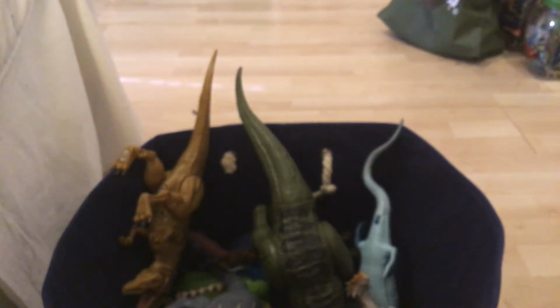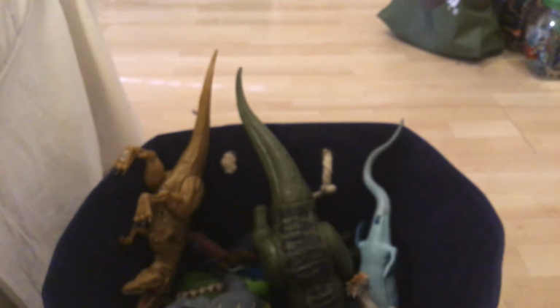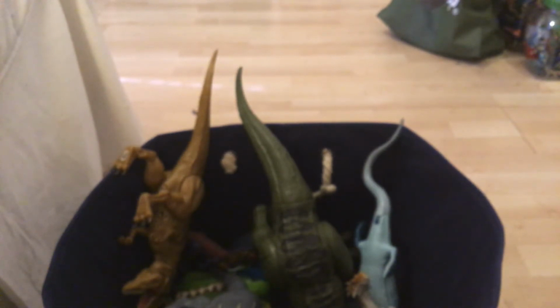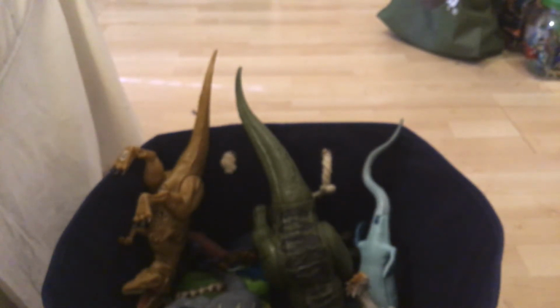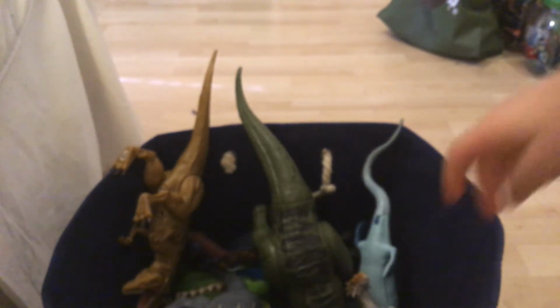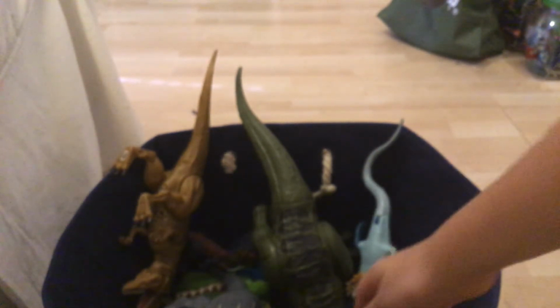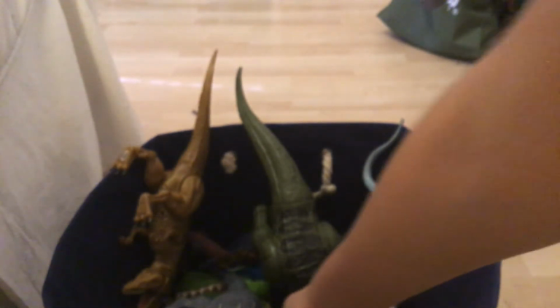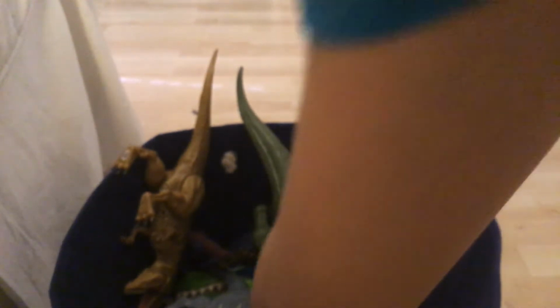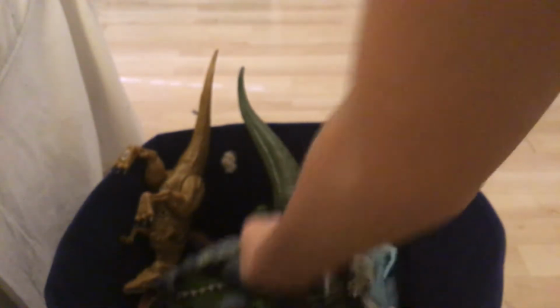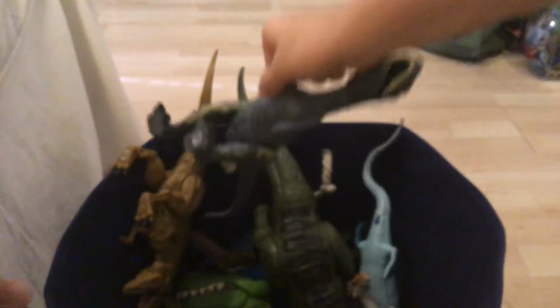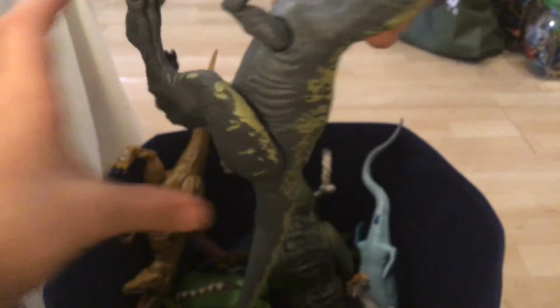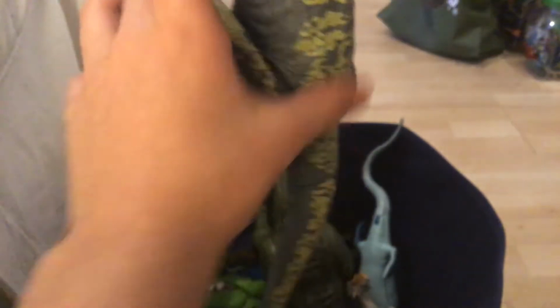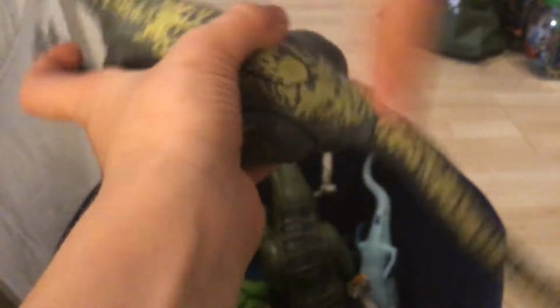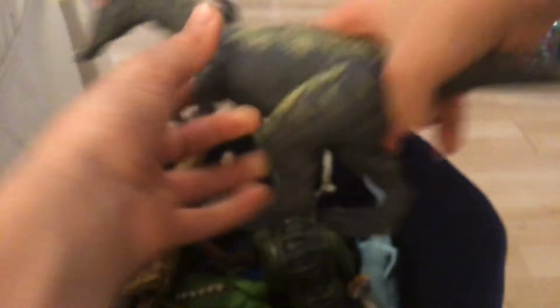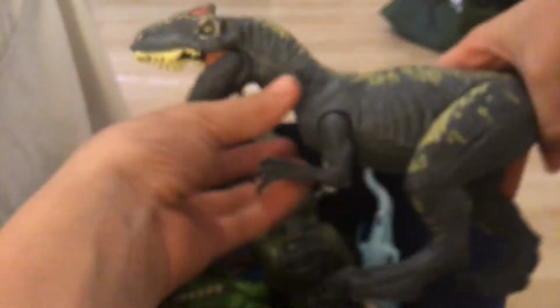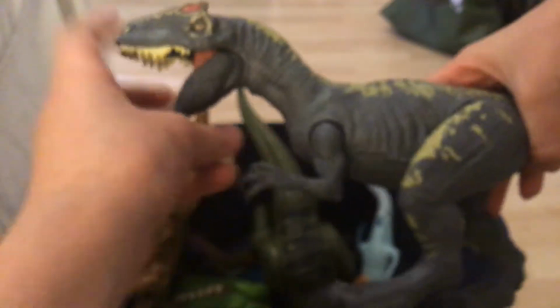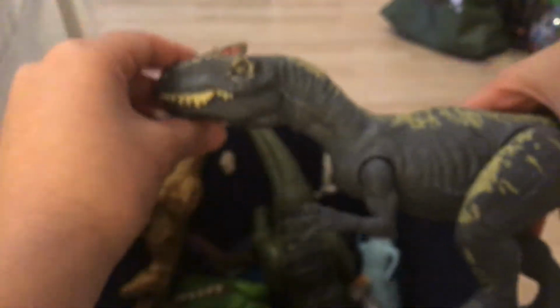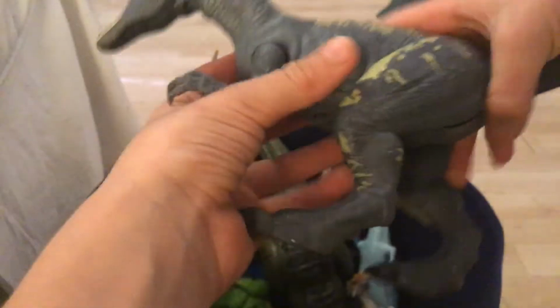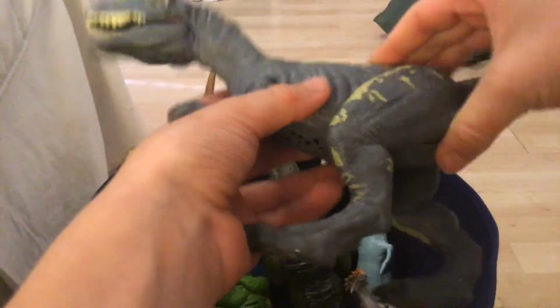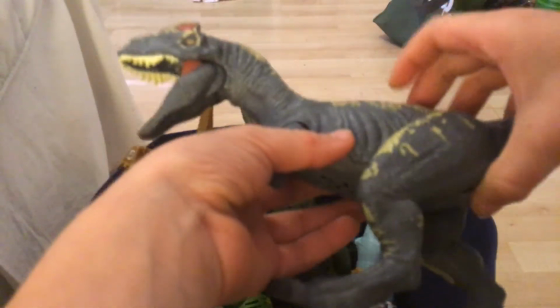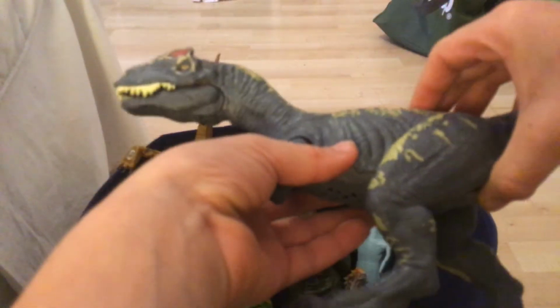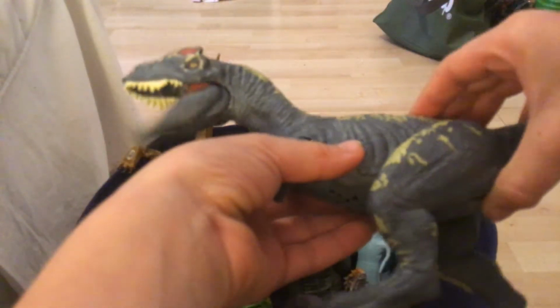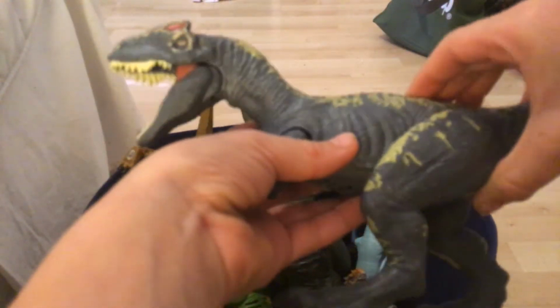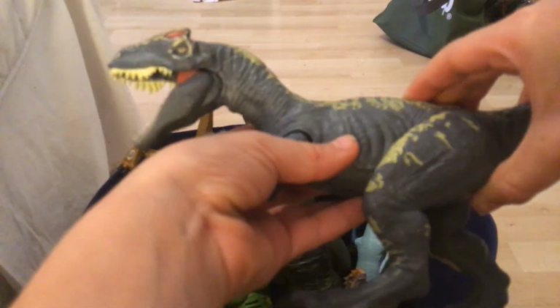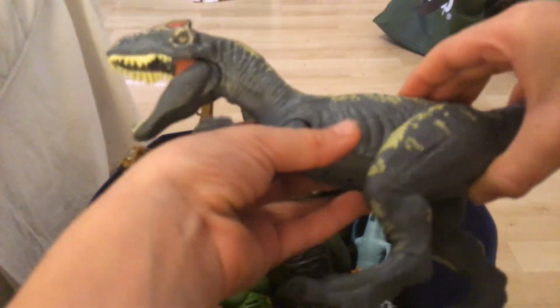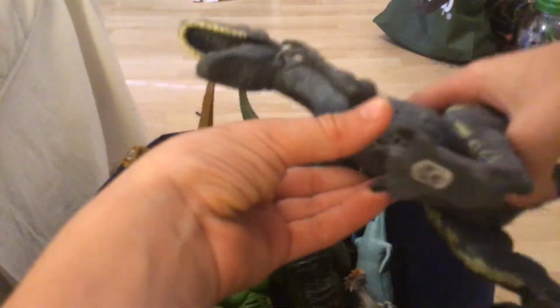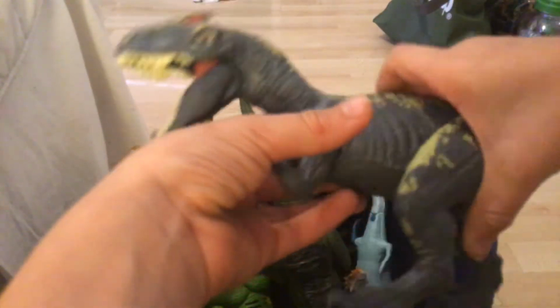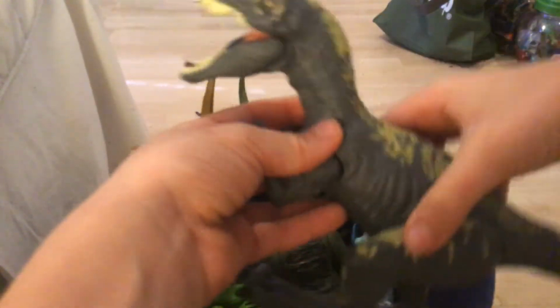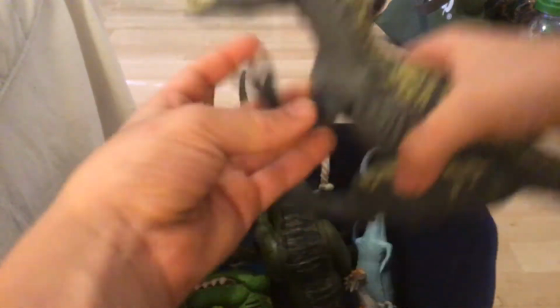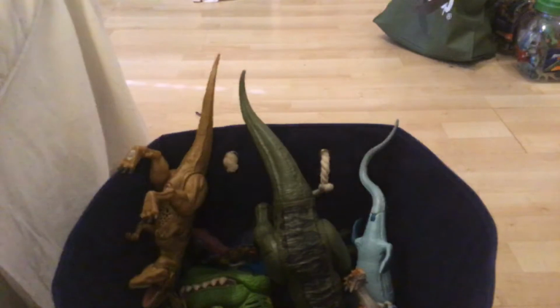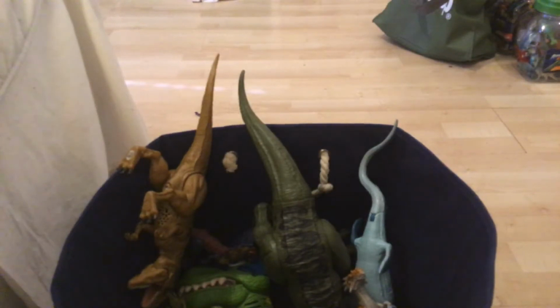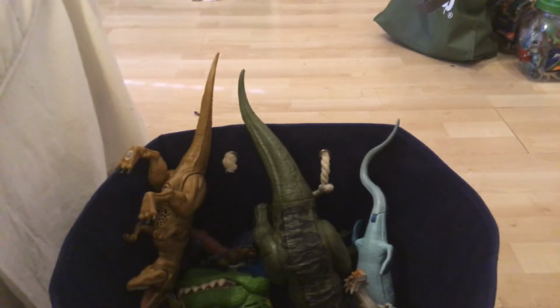Next we've got an Allosaurus, really cool. Do you like it?